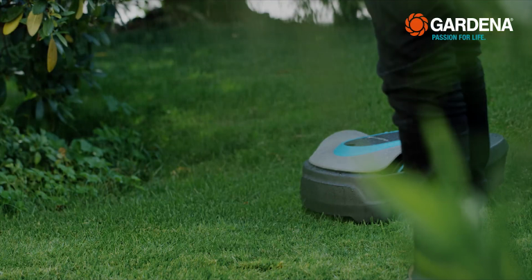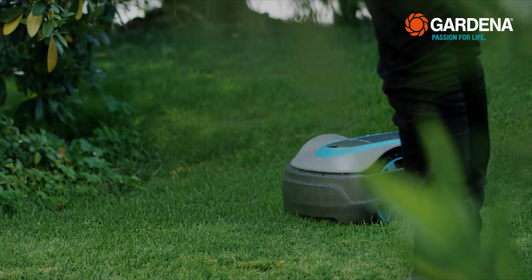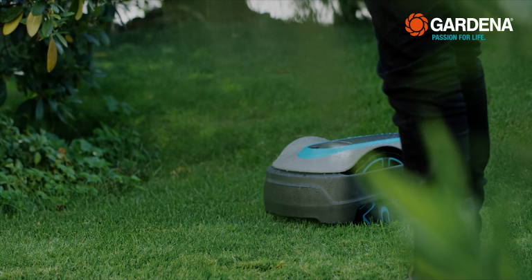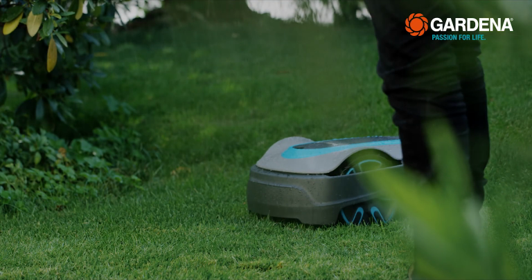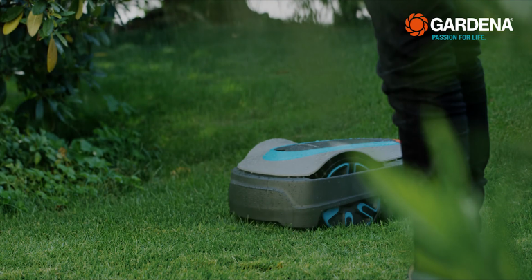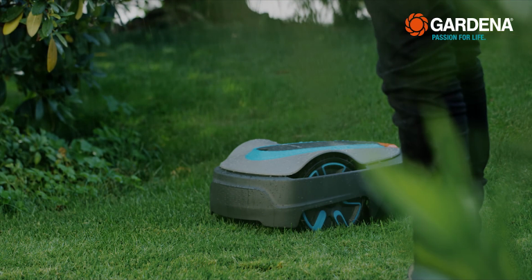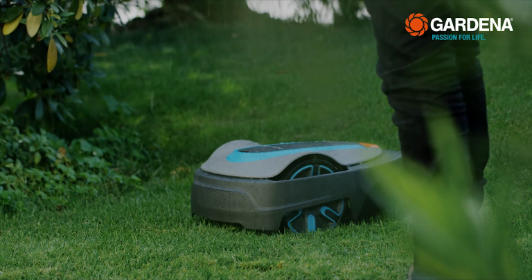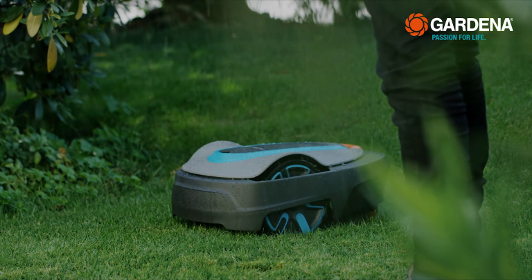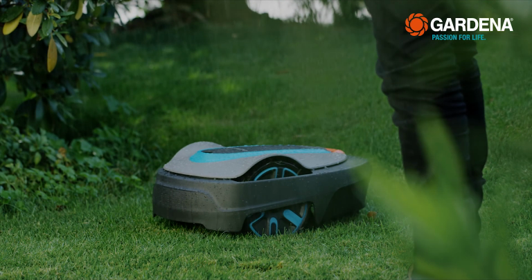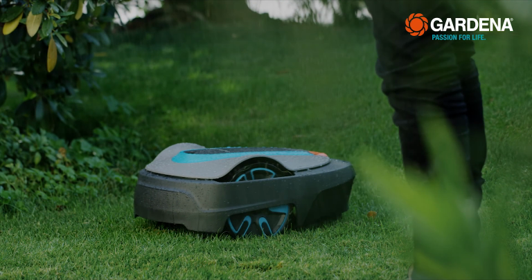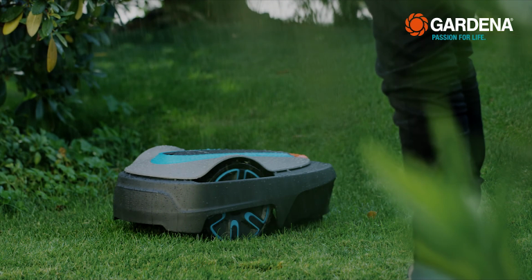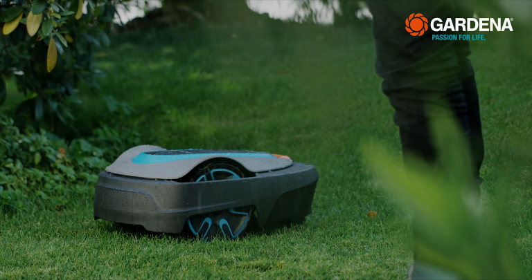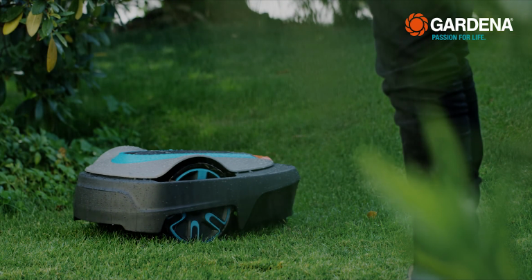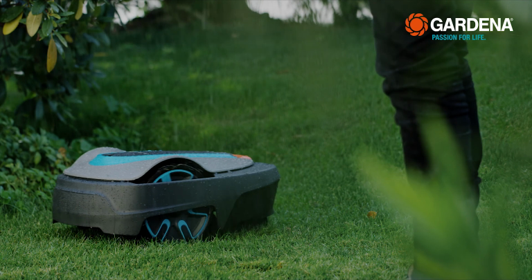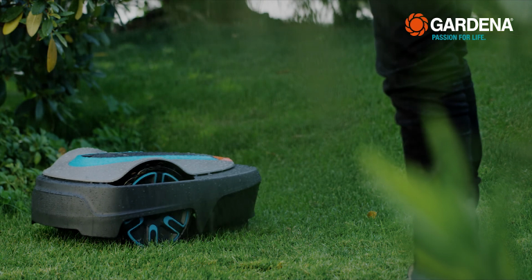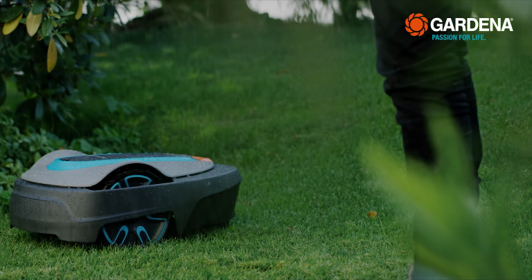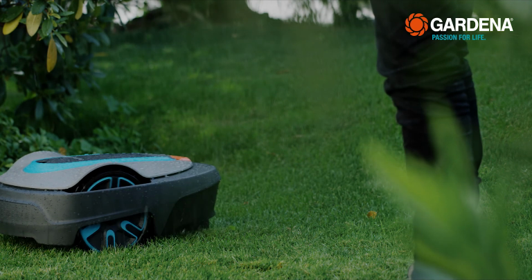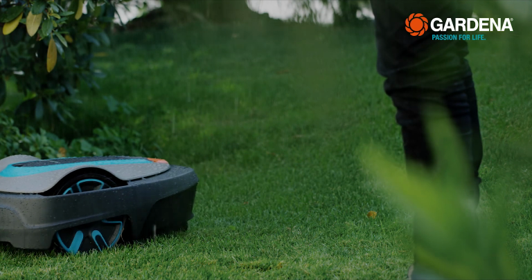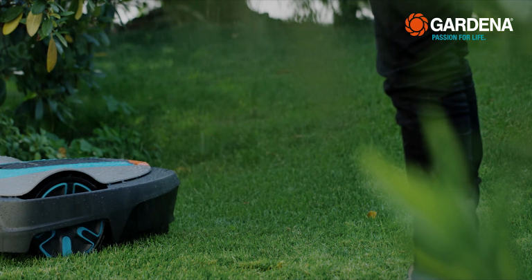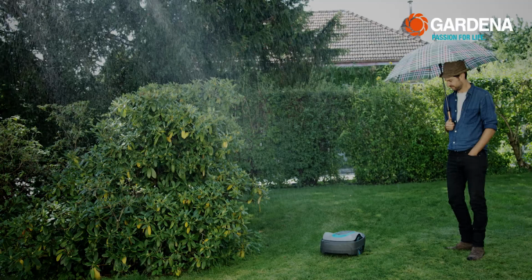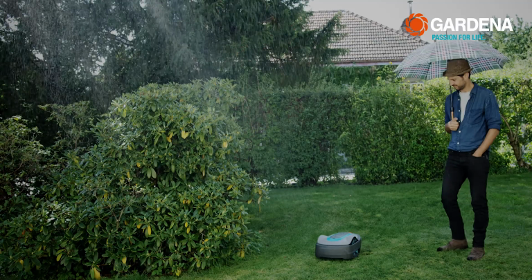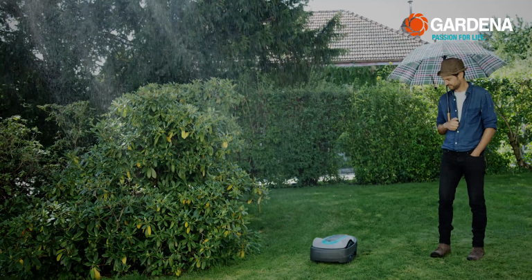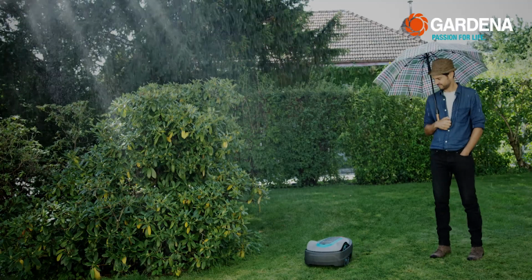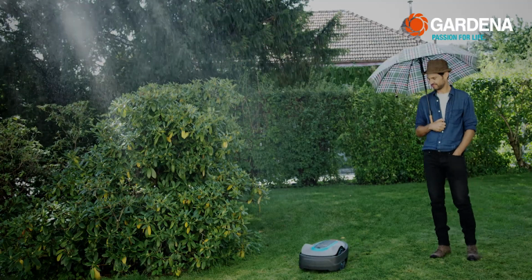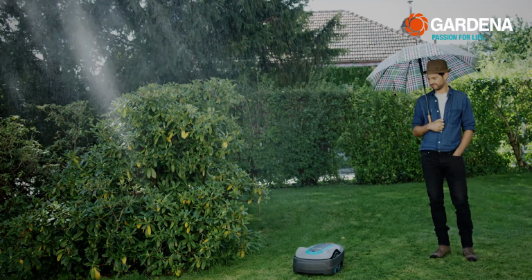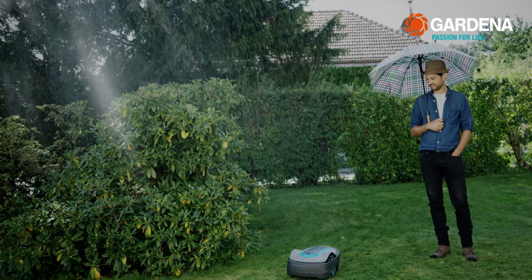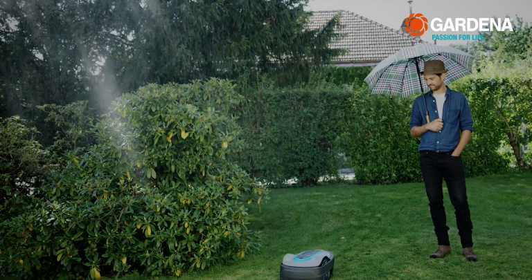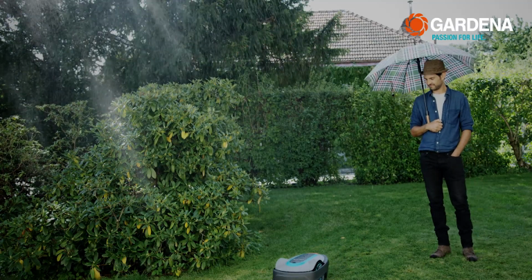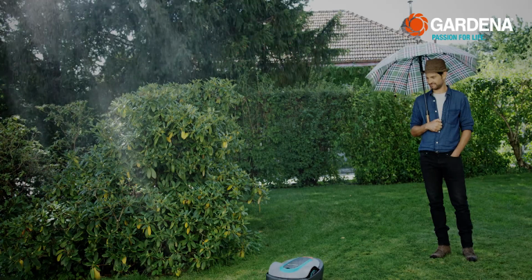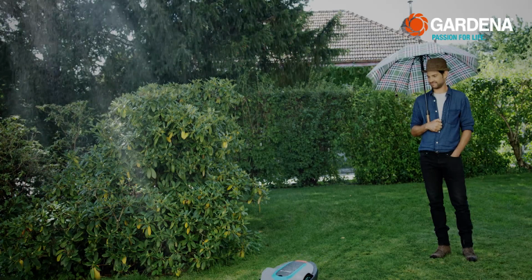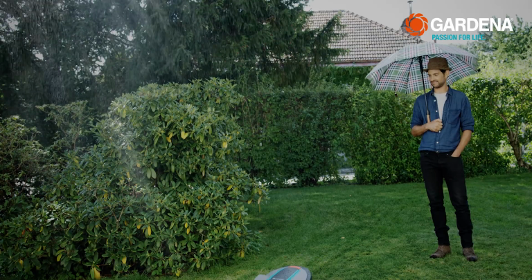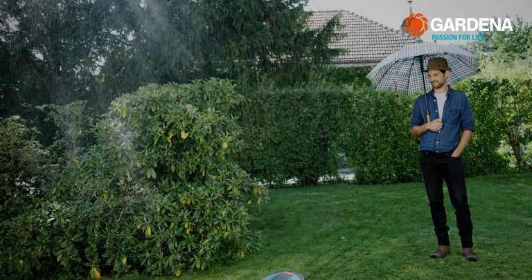And, in contrast to others, it doesn't need a rain sensor, but rather it works in any weather. By the way, there are many other practical accessories from Gardena for the mower.